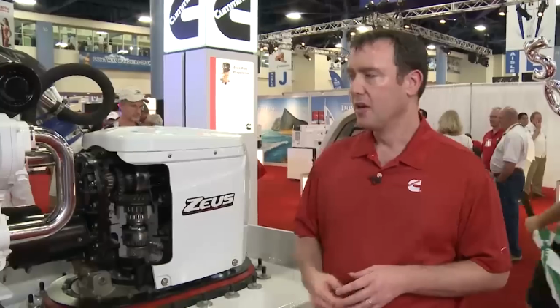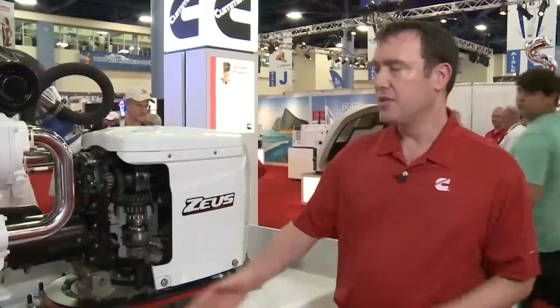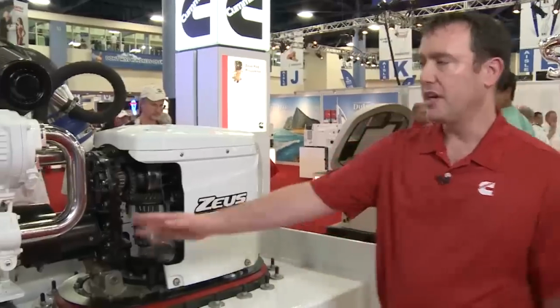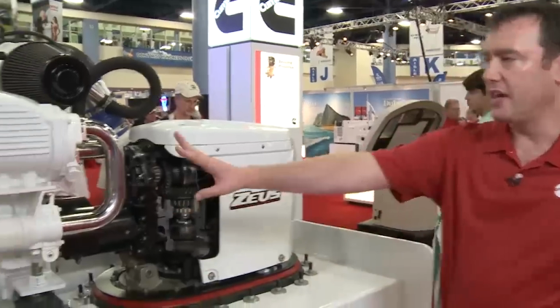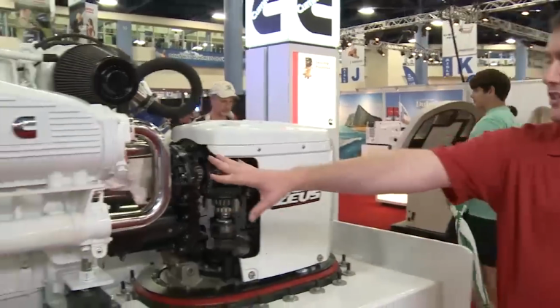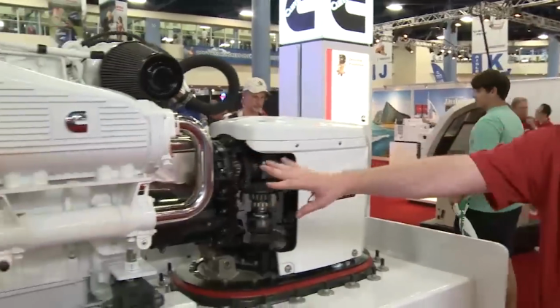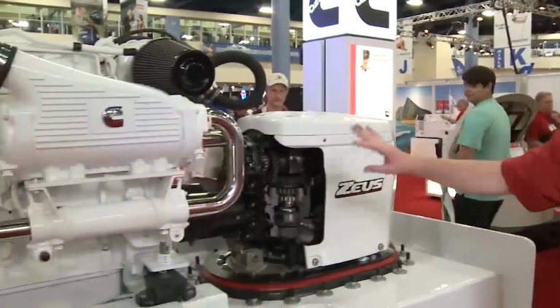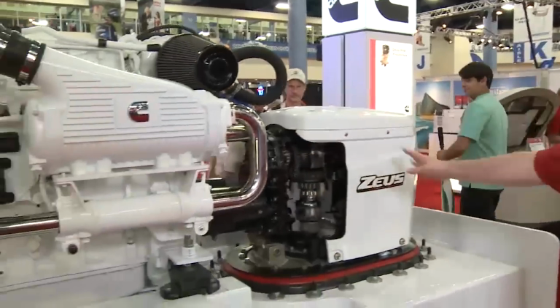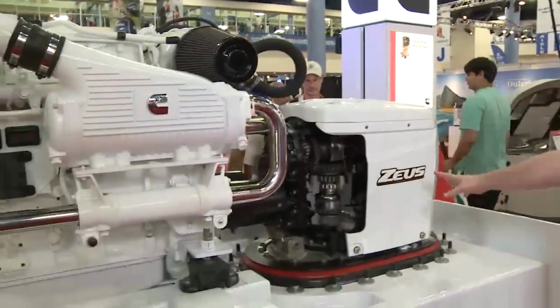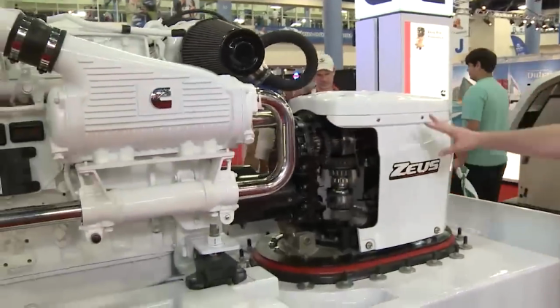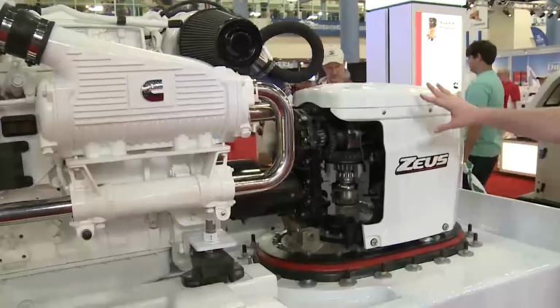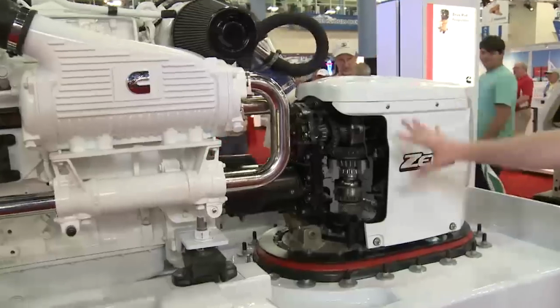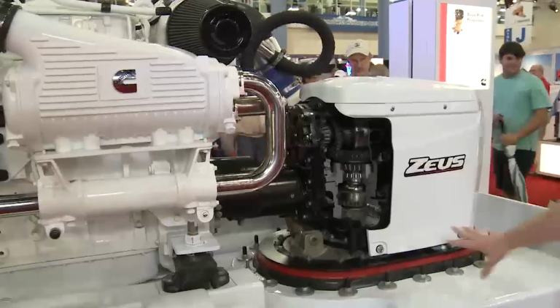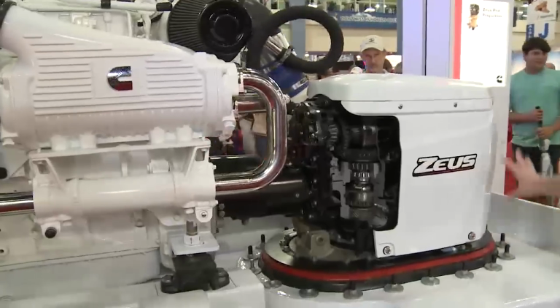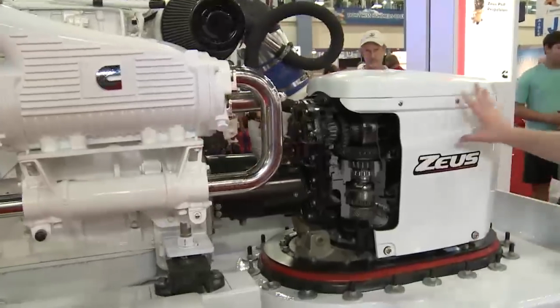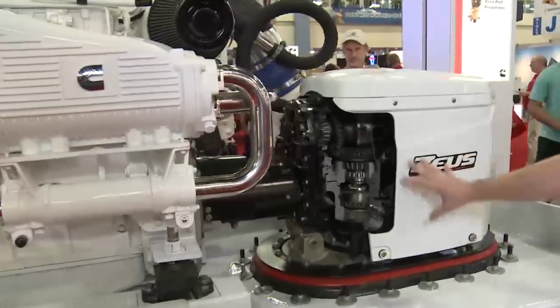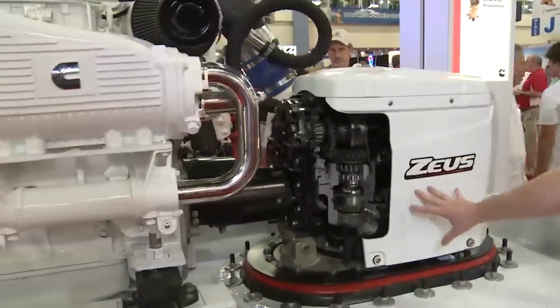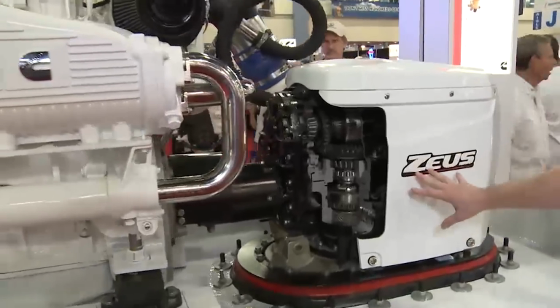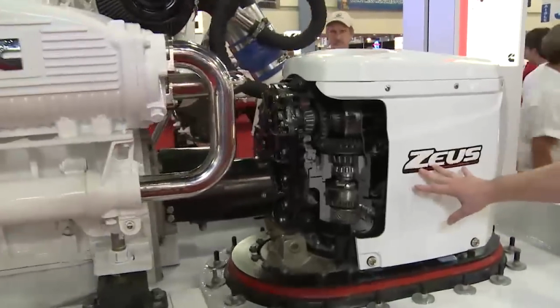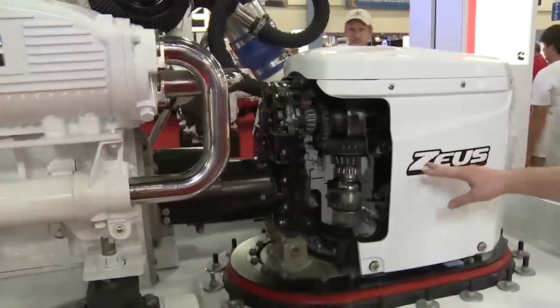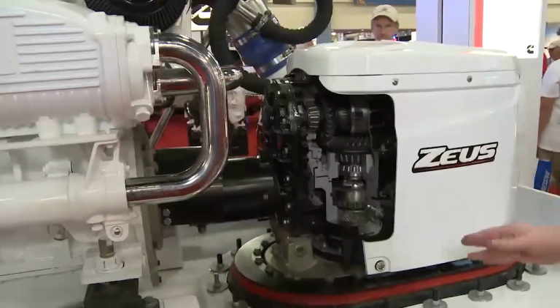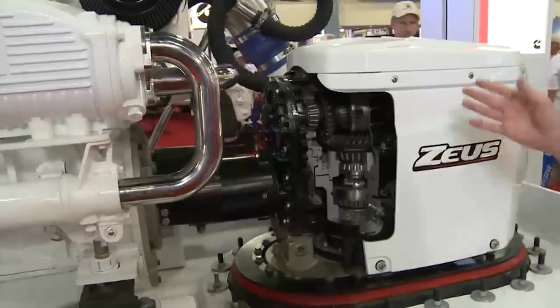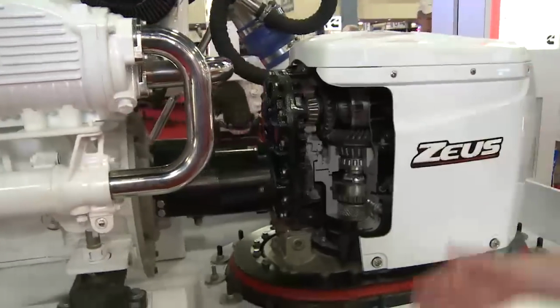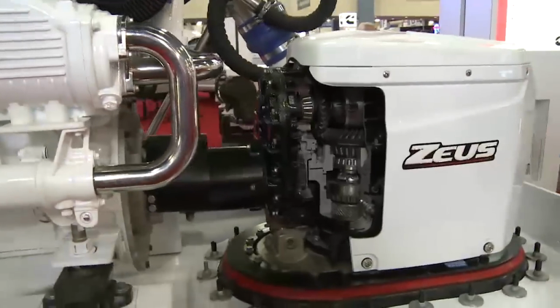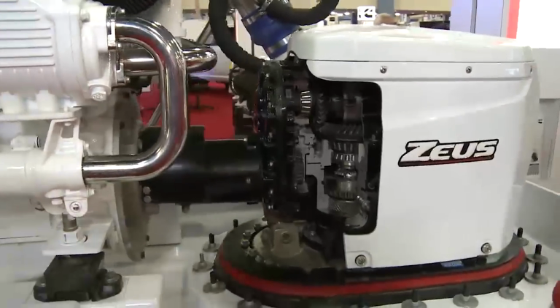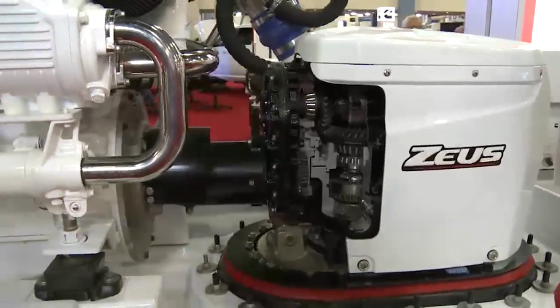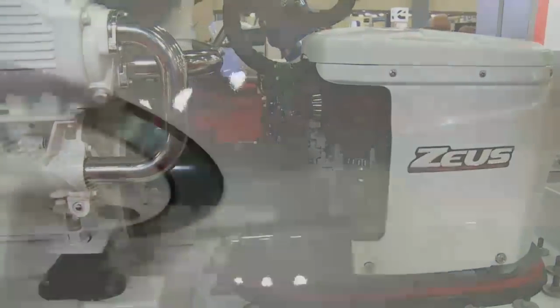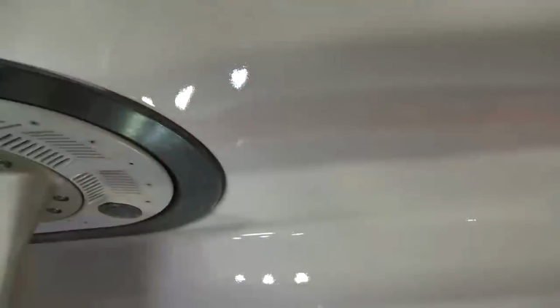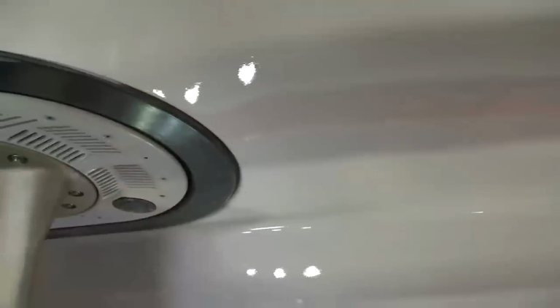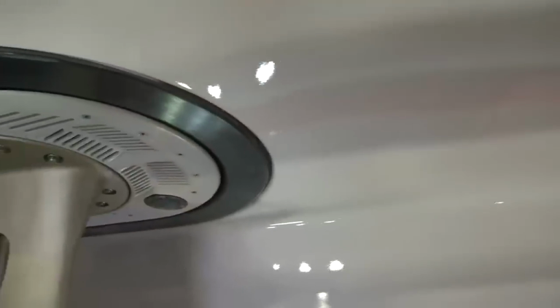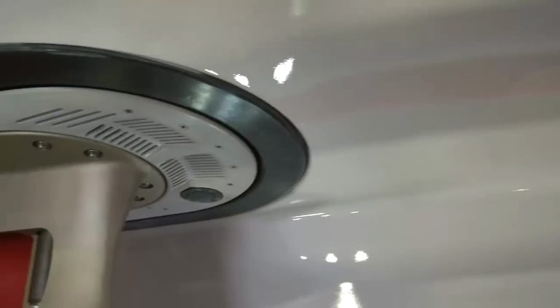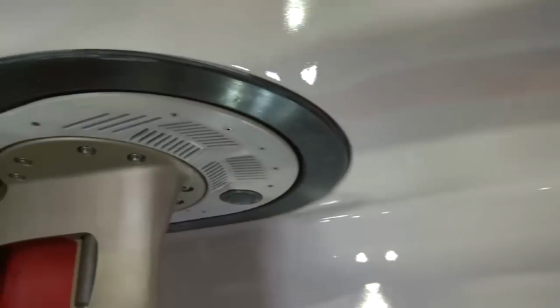We see here the engine and the pod. This is the portion of the pod that's inside the boat, and then the pod extends down below the boat through the hull here.